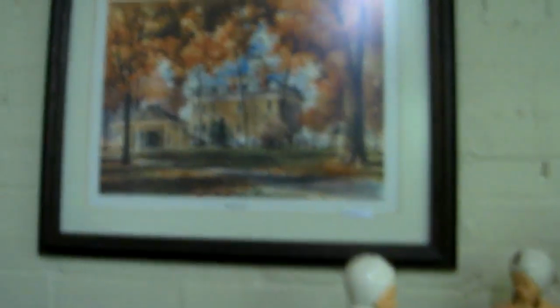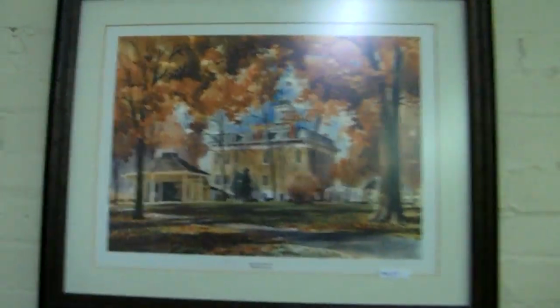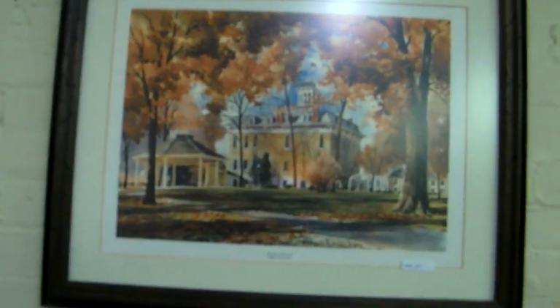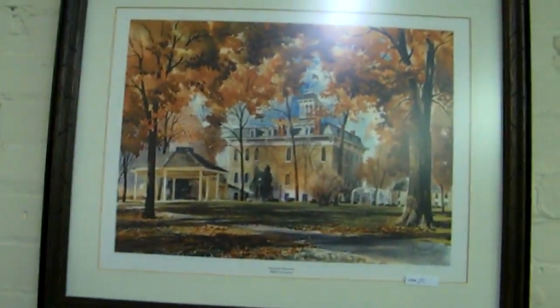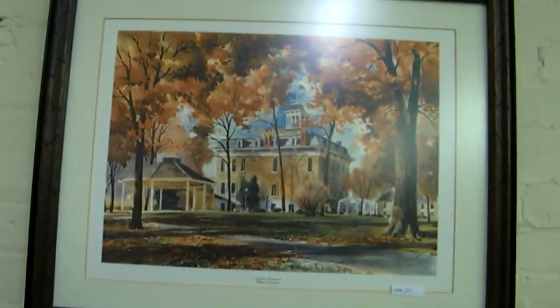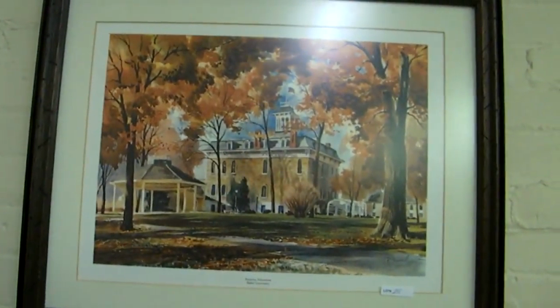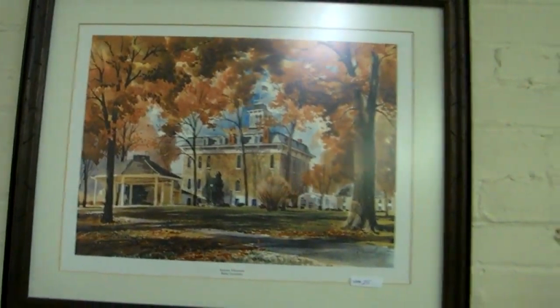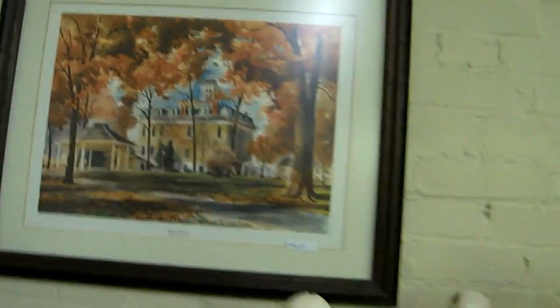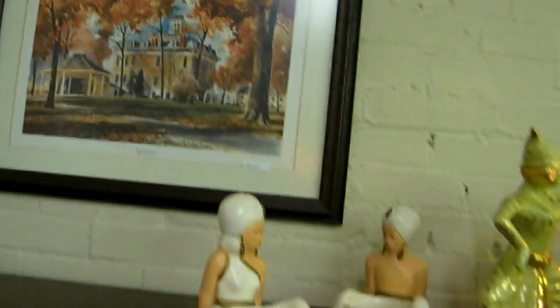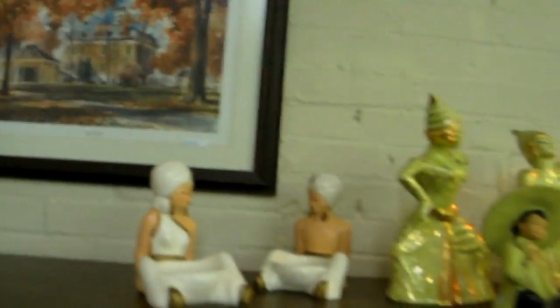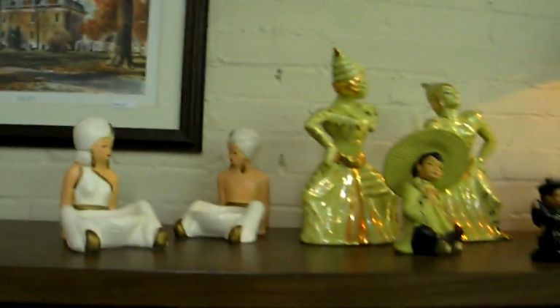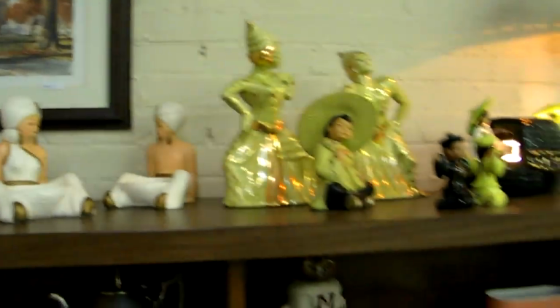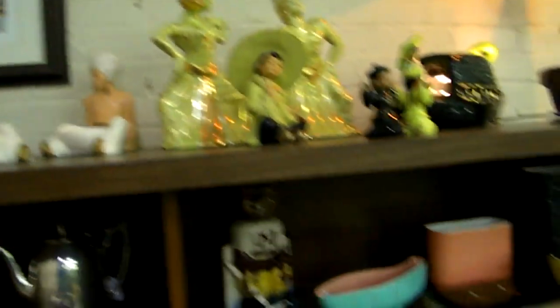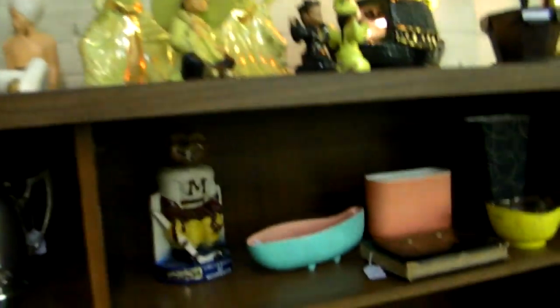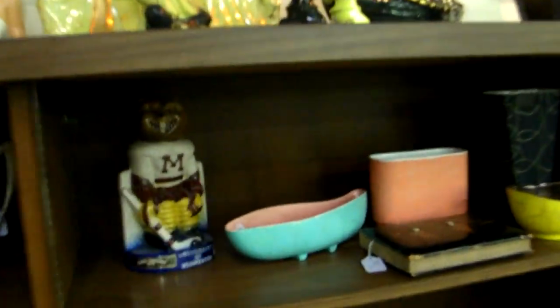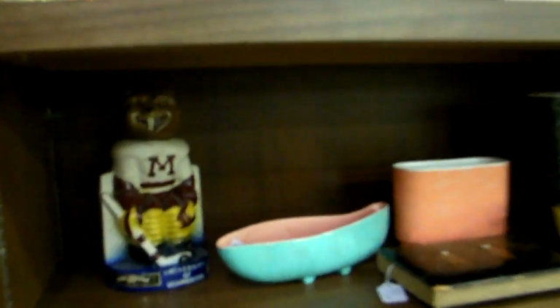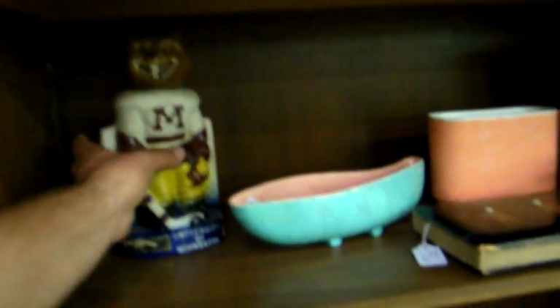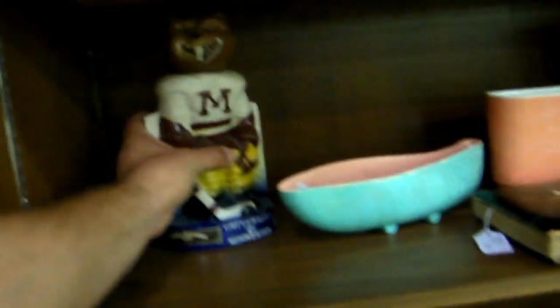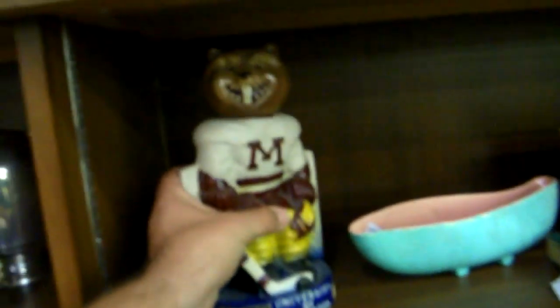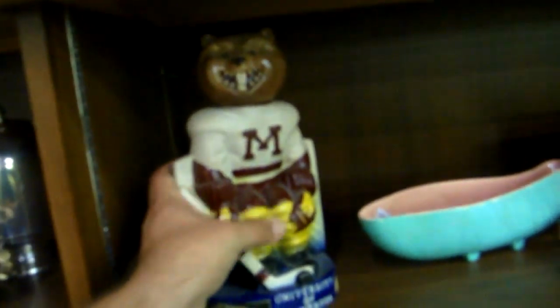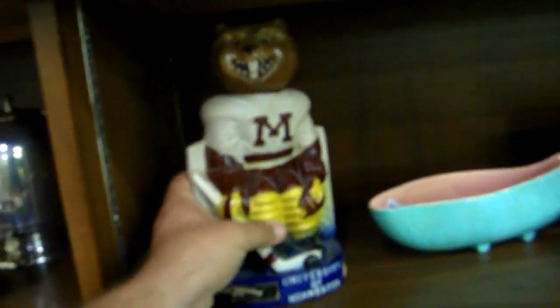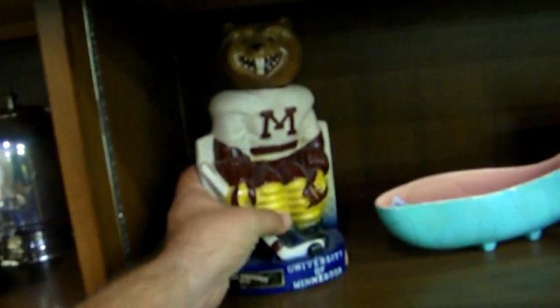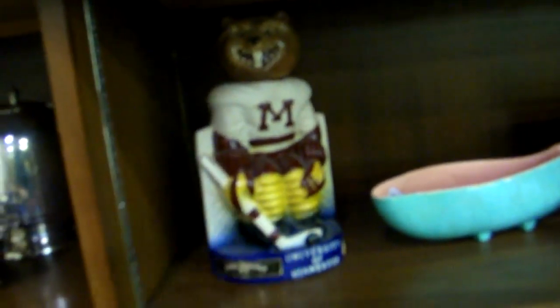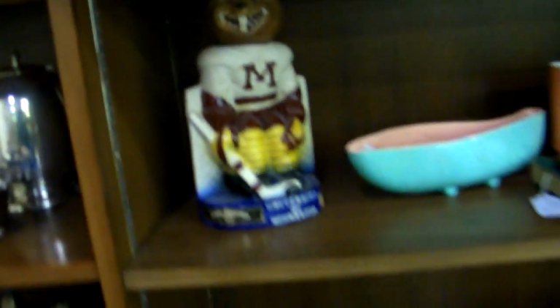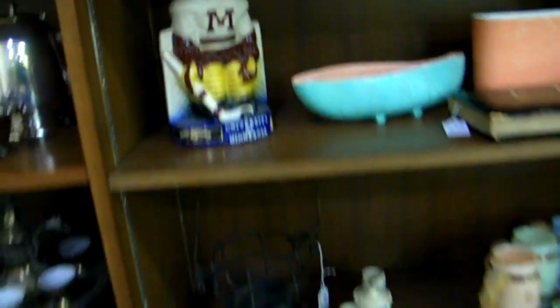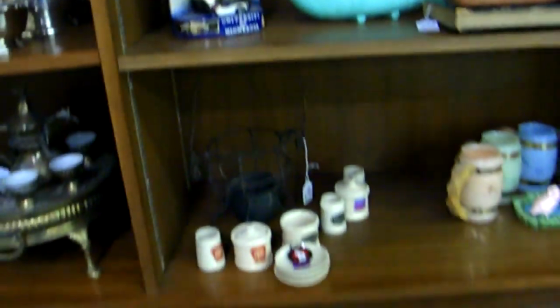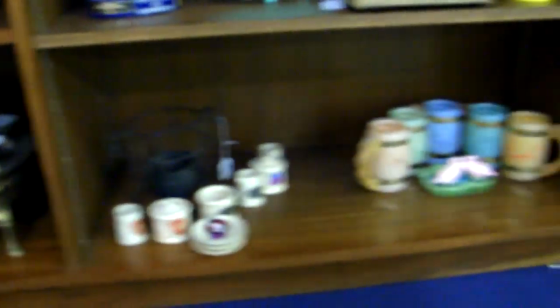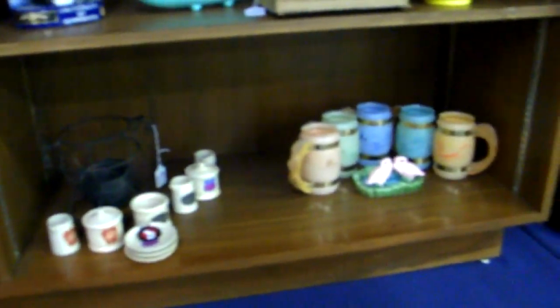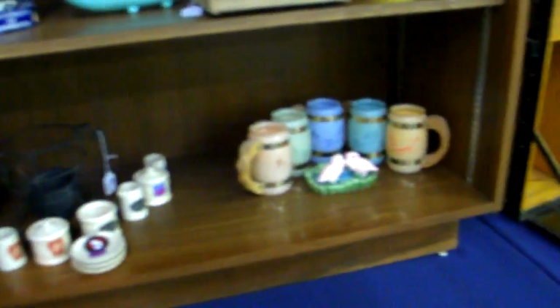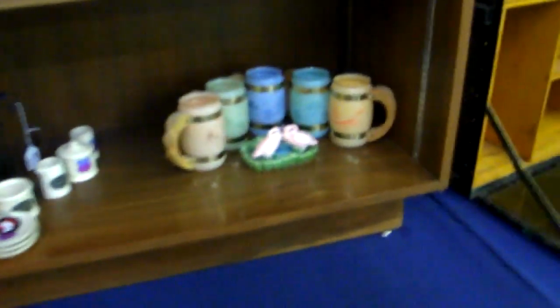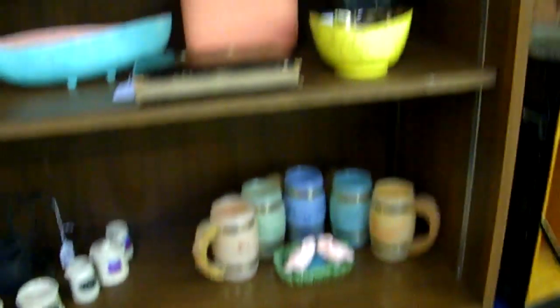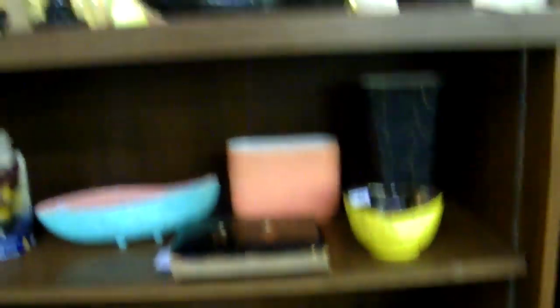Nice looking J.R. Hamill from Baker University — if you went to Baker, that's the piece to get. Neat little University of Minnesota decanter, hockey player.